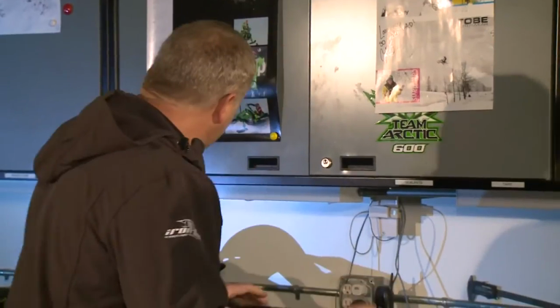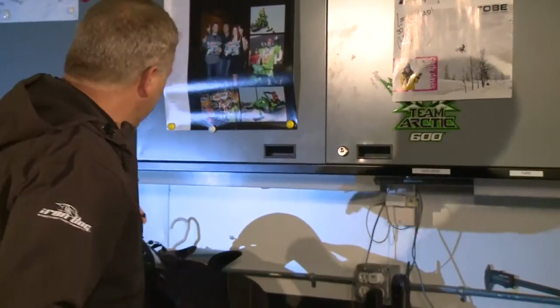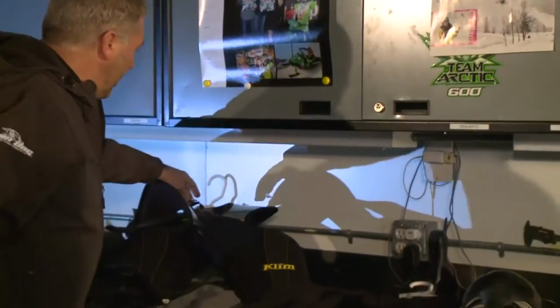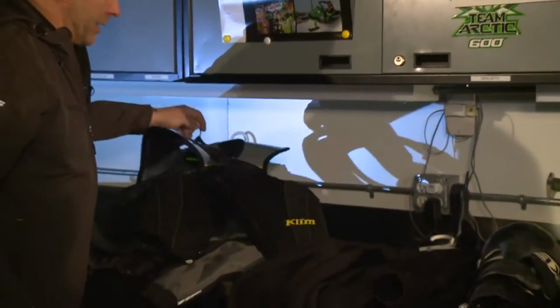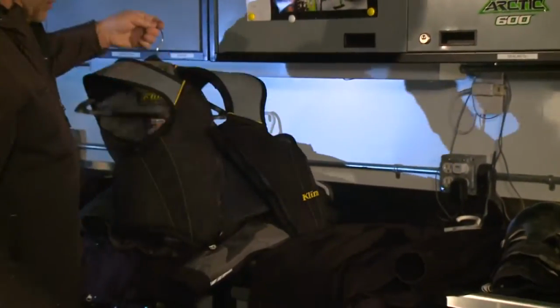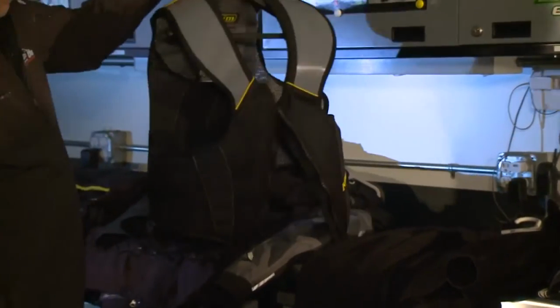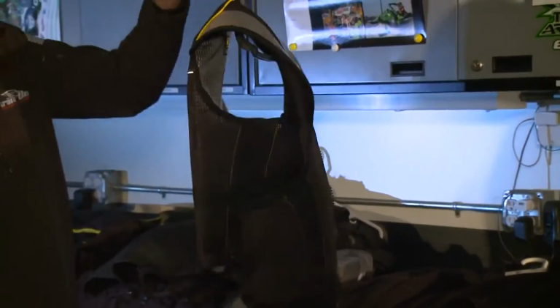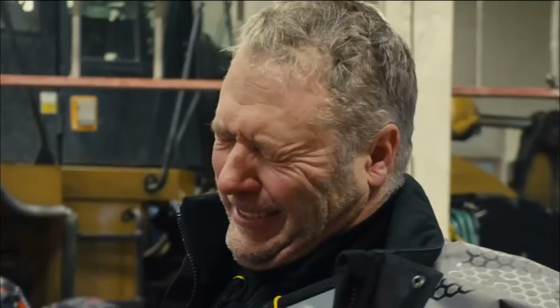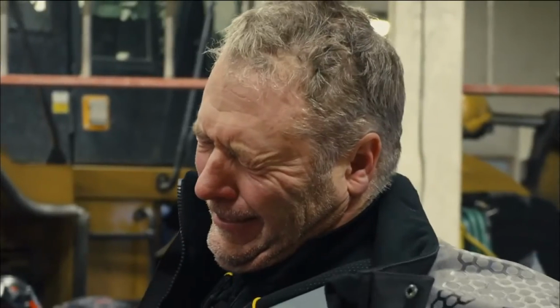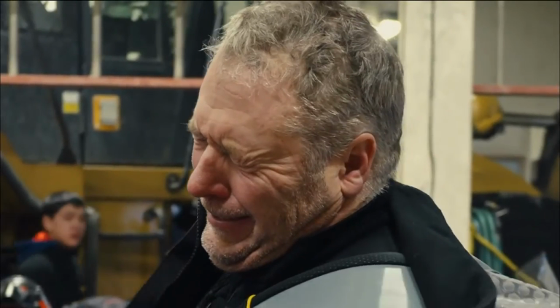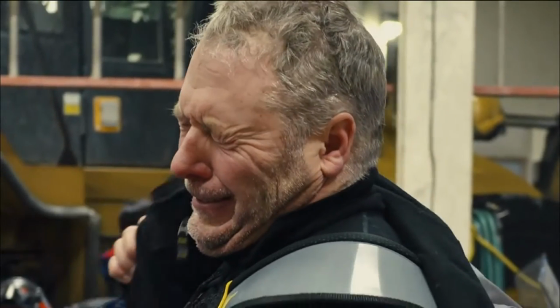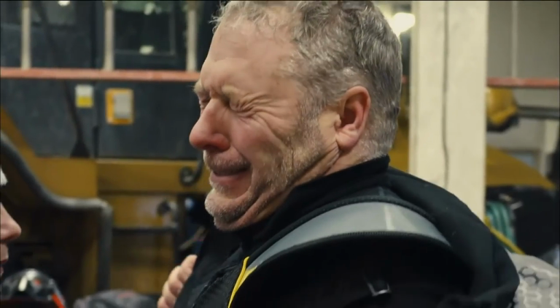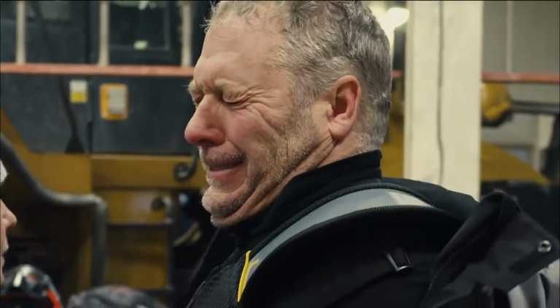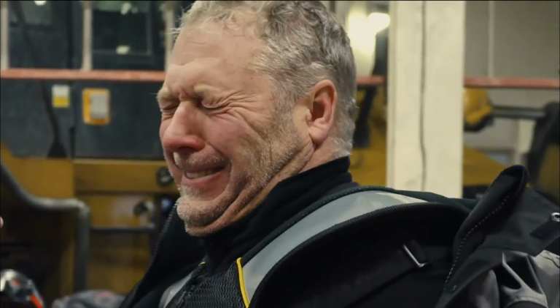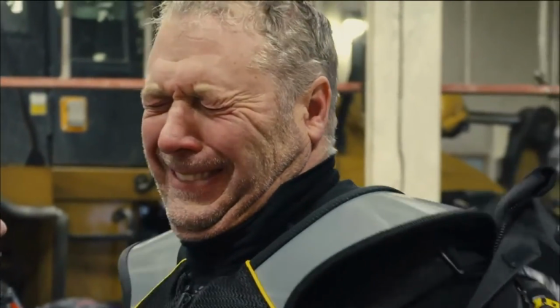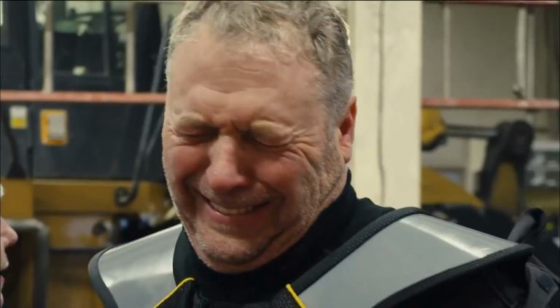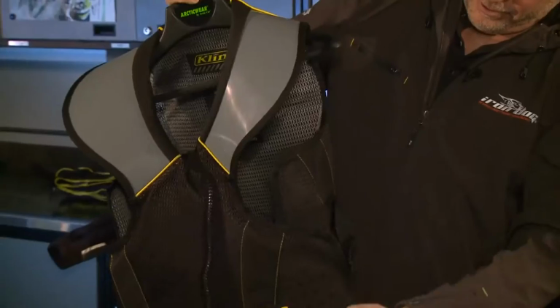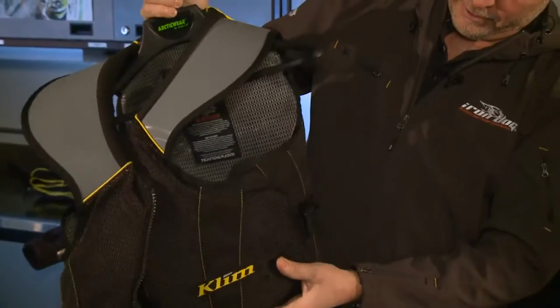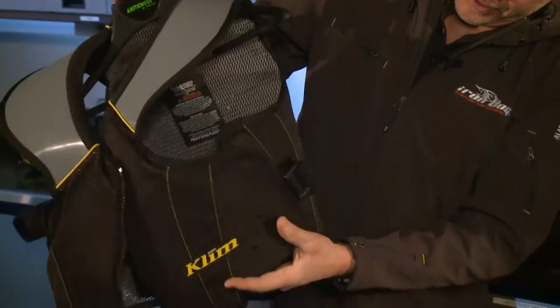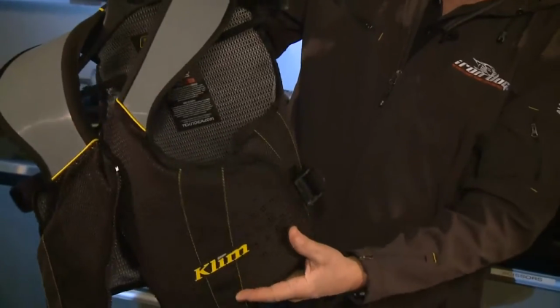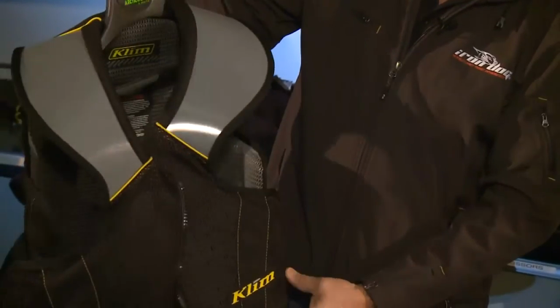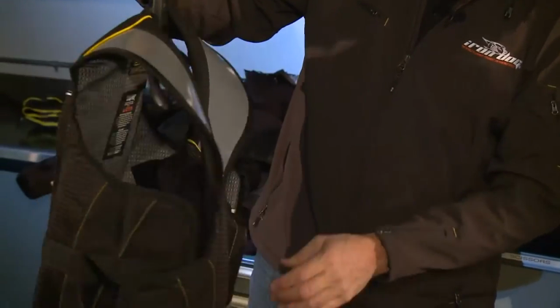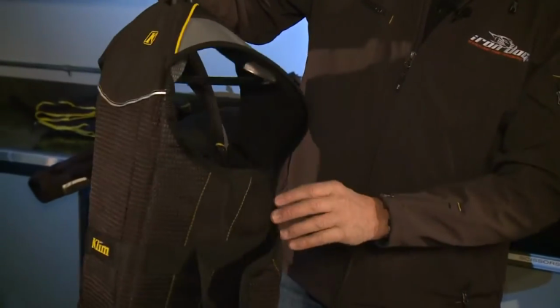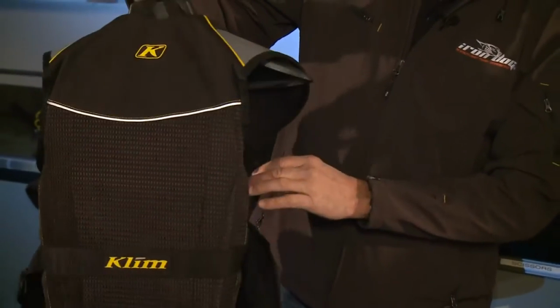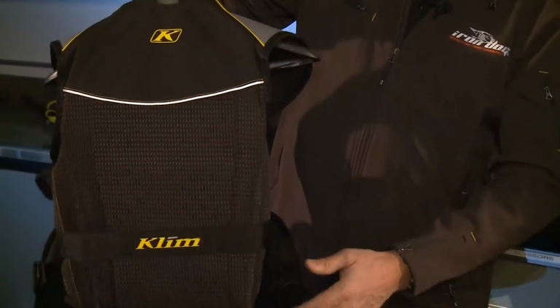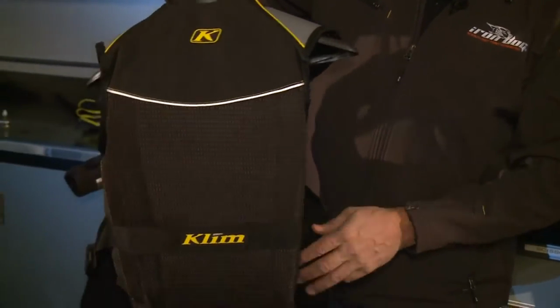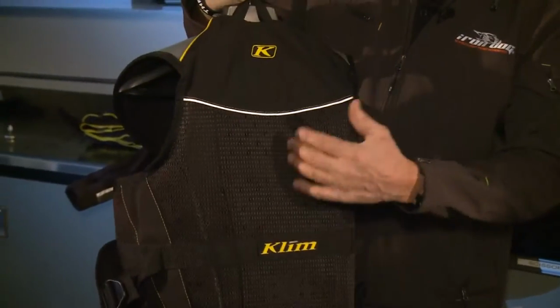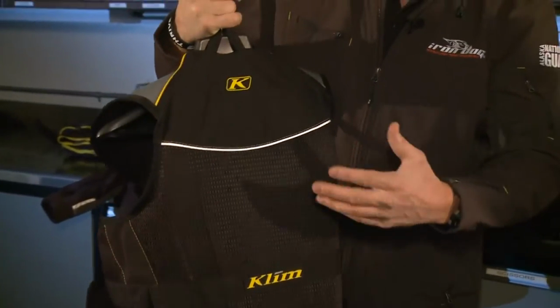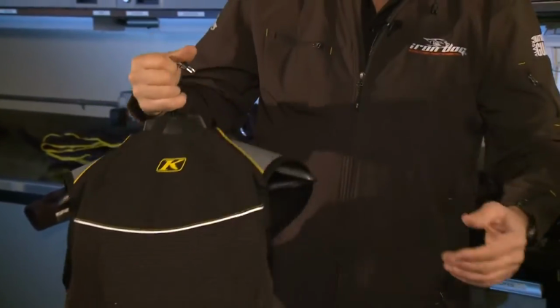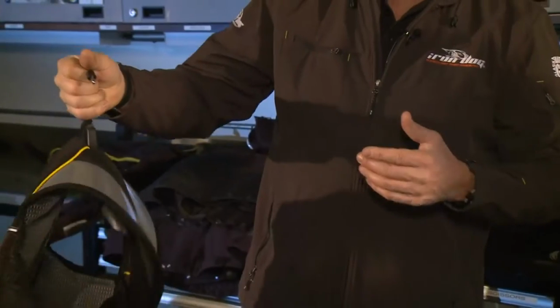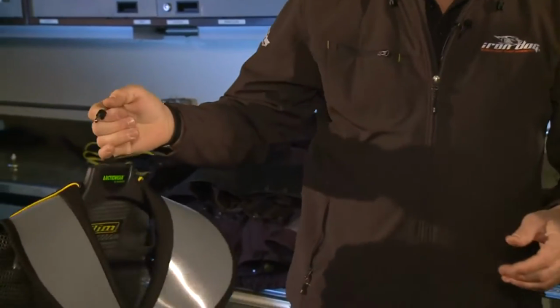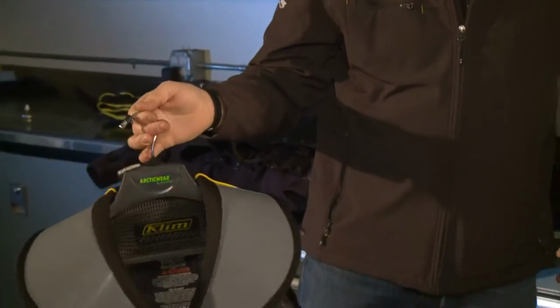Next thing we do is put on a protective device. This might have saved my life last year. Your spleen is right in this area here and it's kind of double covered right there. It protects you from getting an impact from a ski or penetration from a sled.